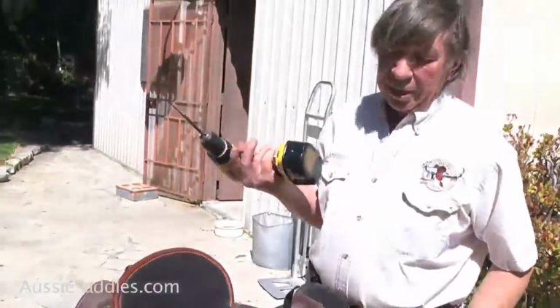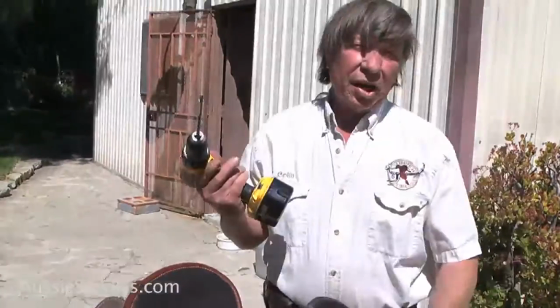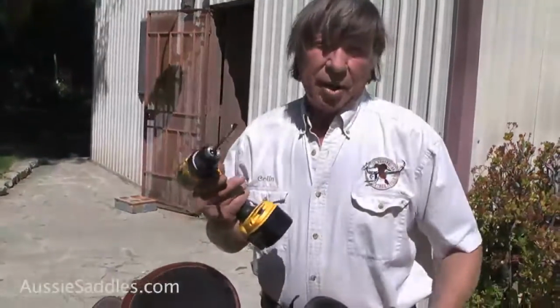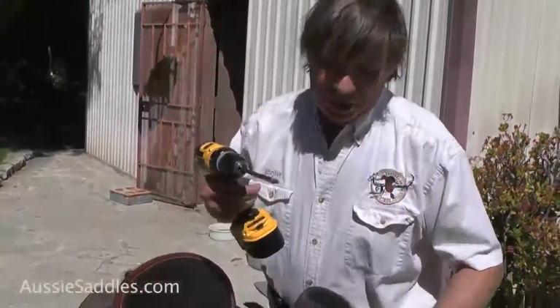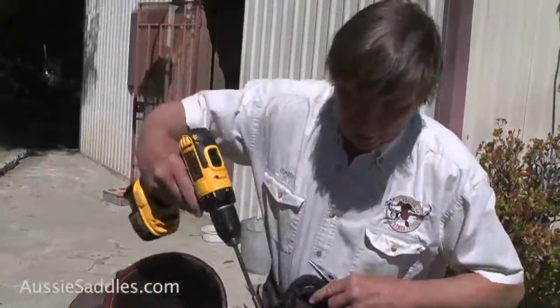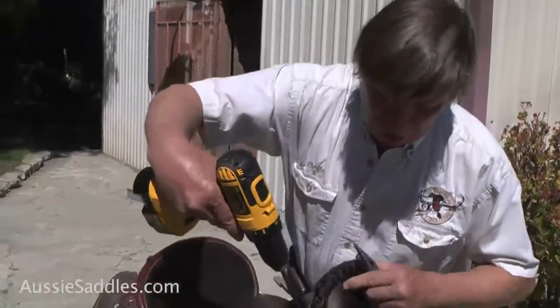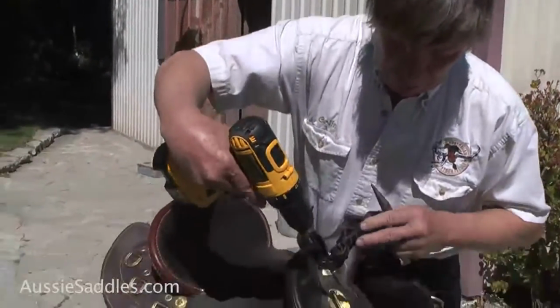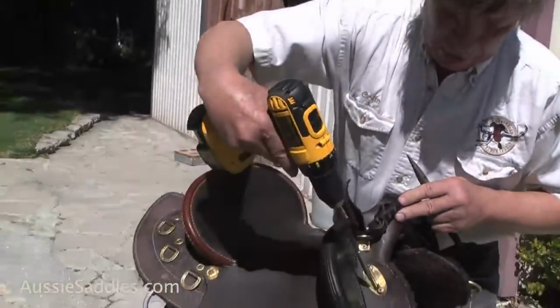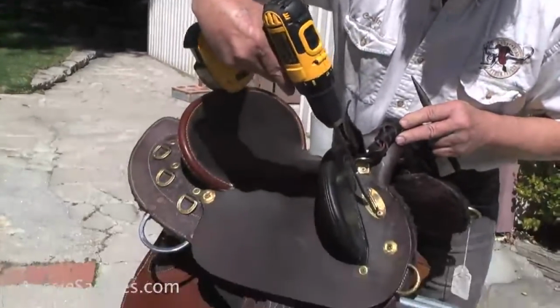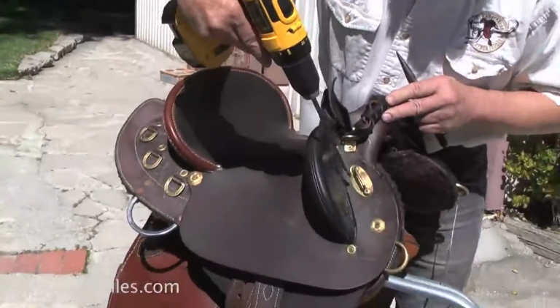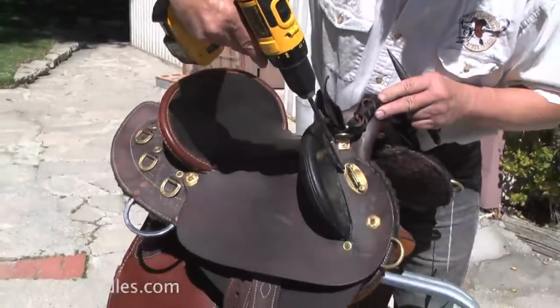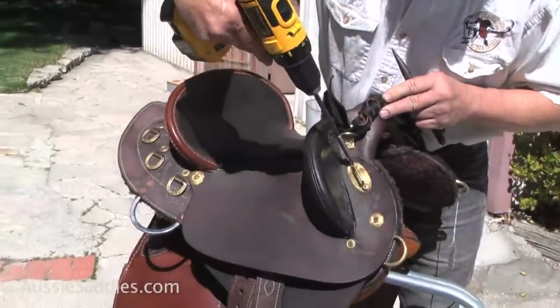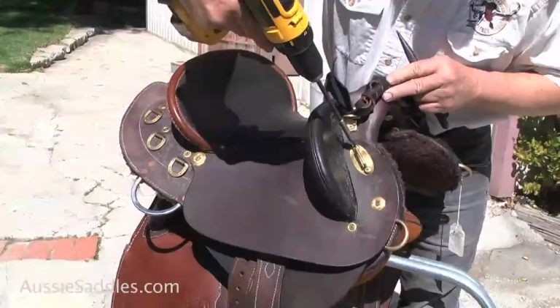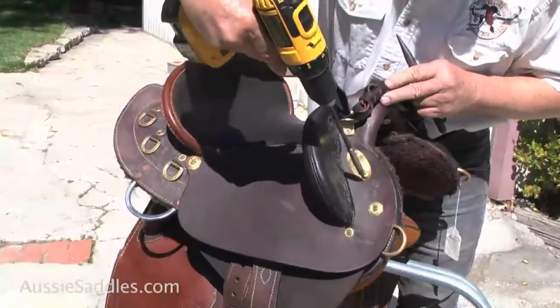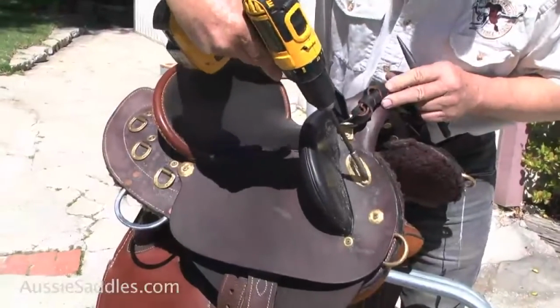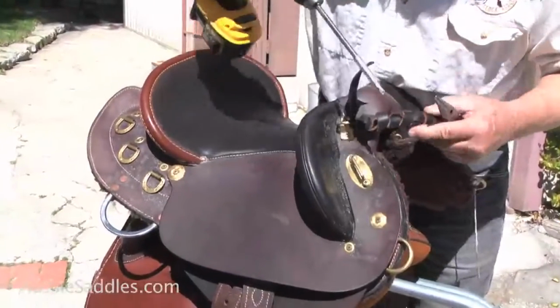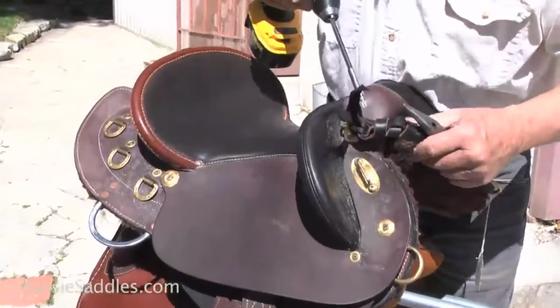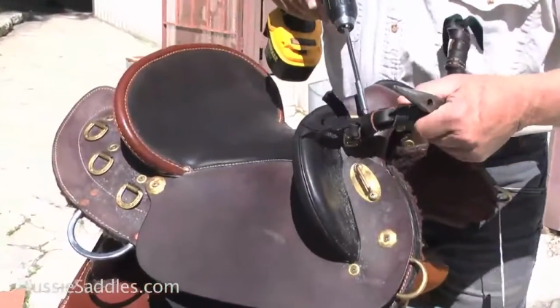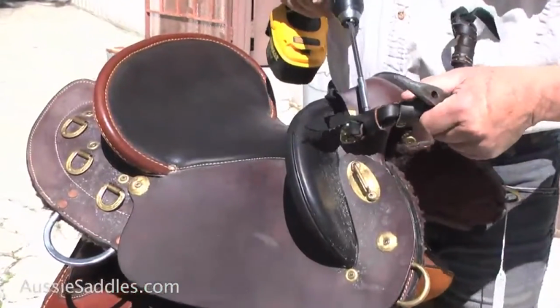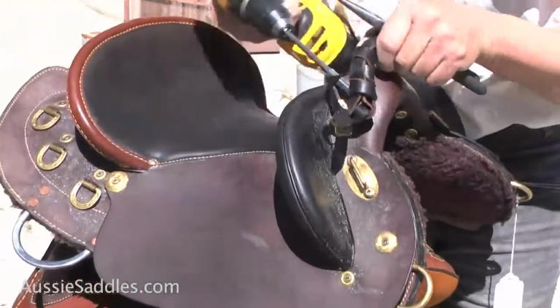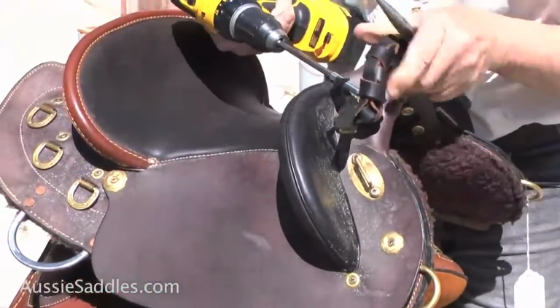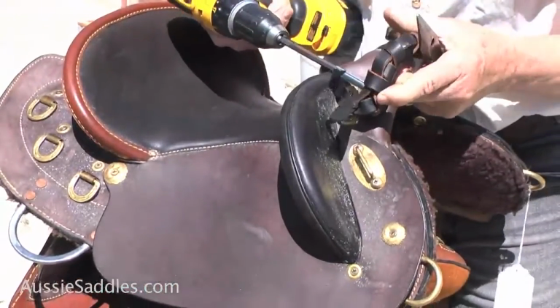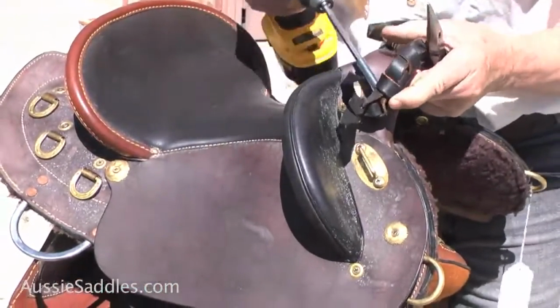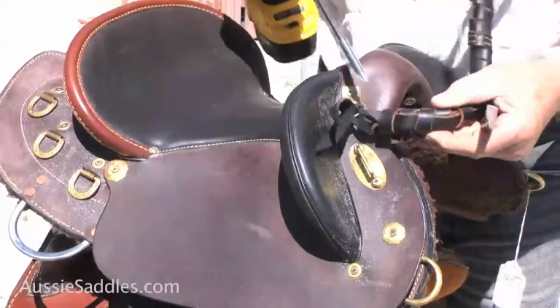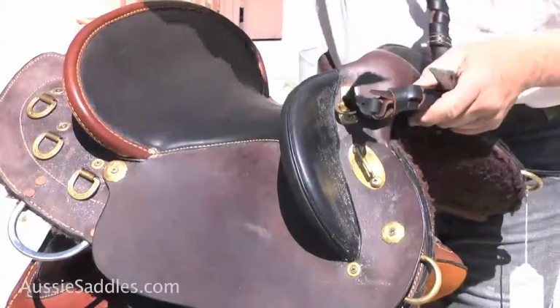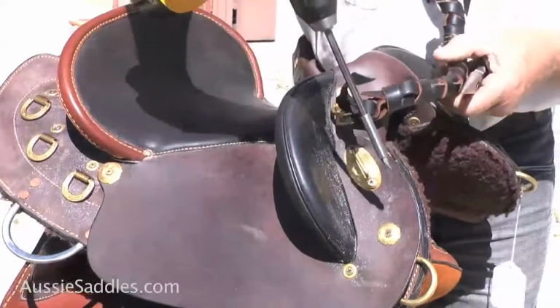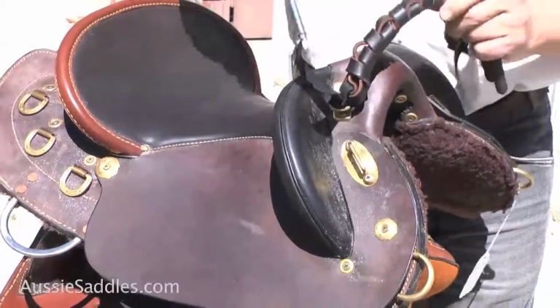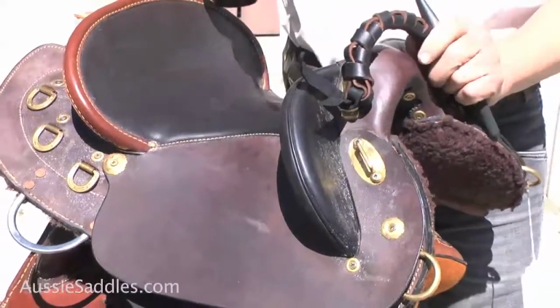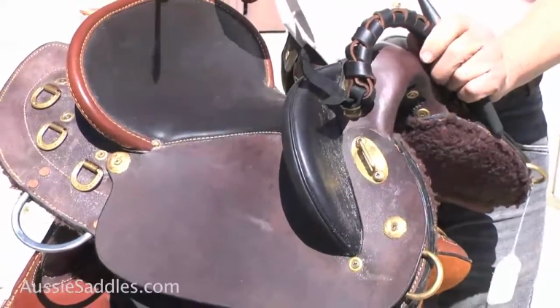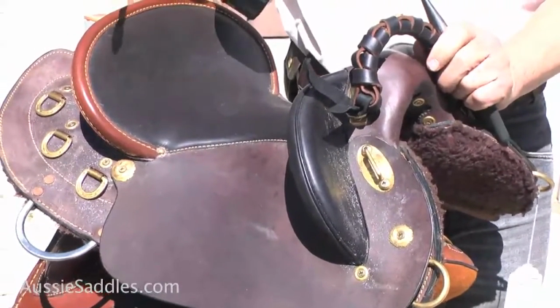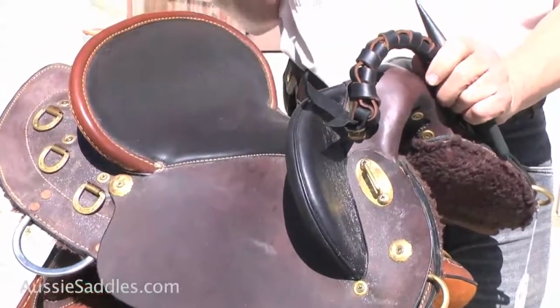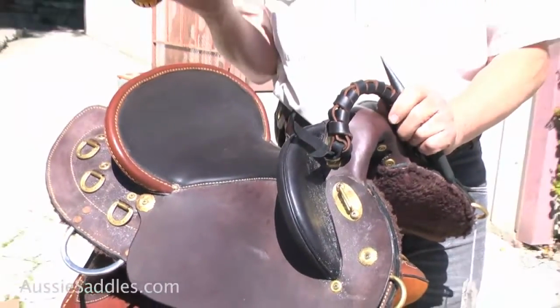Now there's a real lazy way to do this too. You can put the monkey grip here if you want. Just unscrew that screw, unscrew that screw, and then thread that bracket through here like that. And then you can screw it up again, and there it is done that way — an easy way.